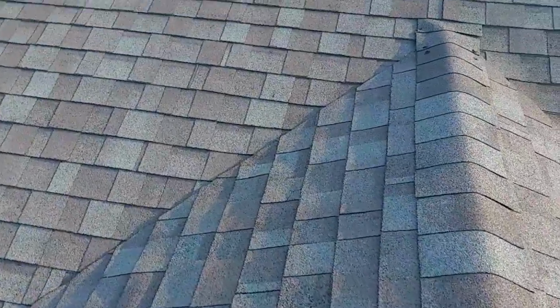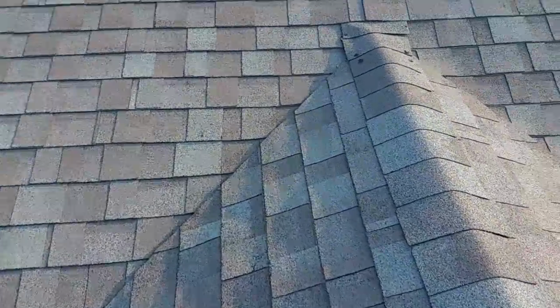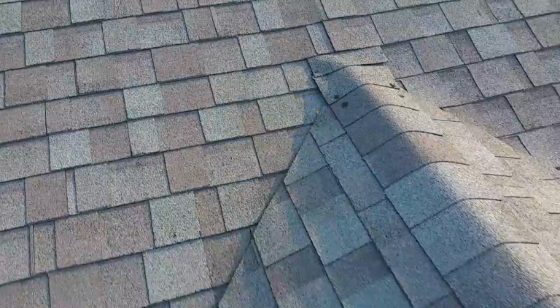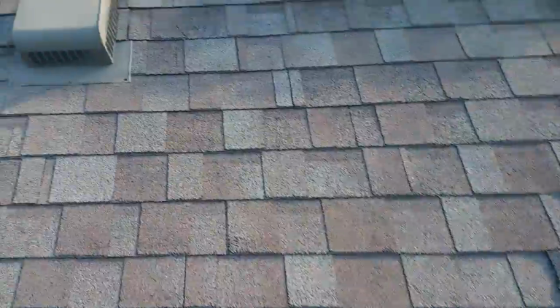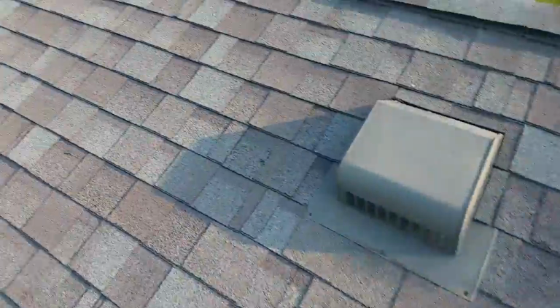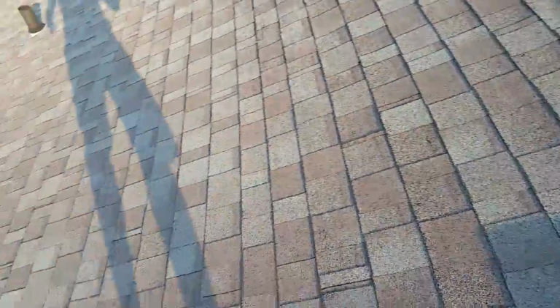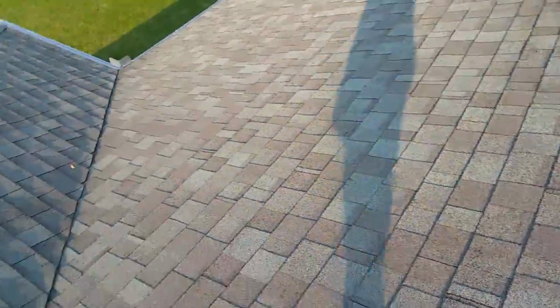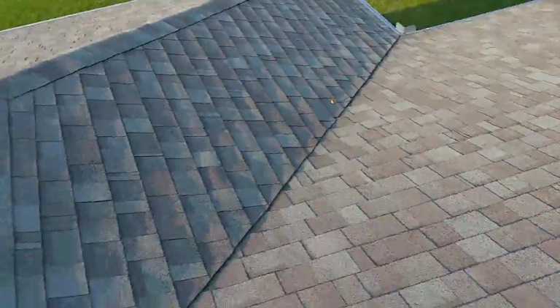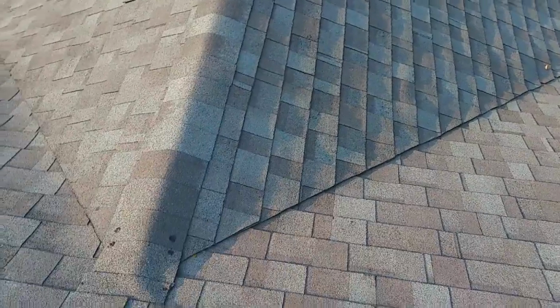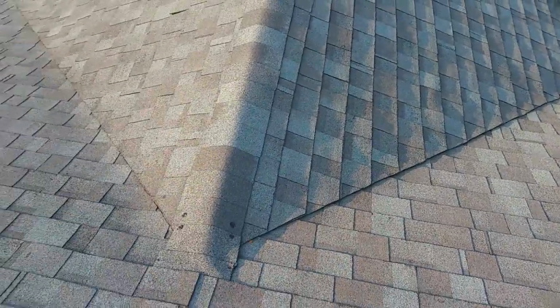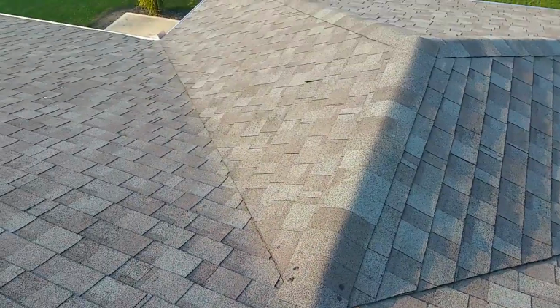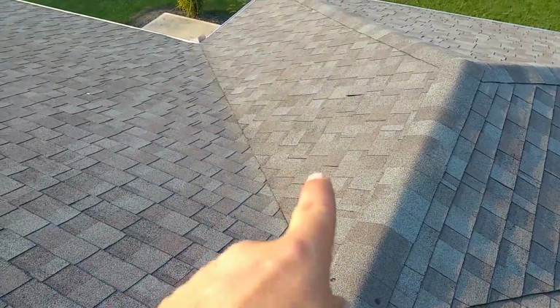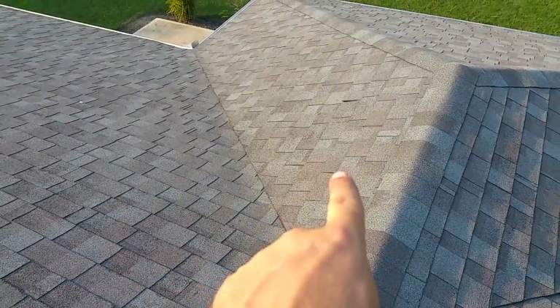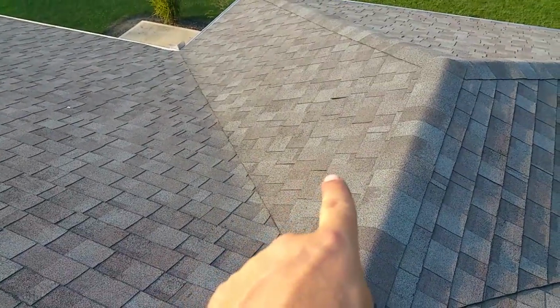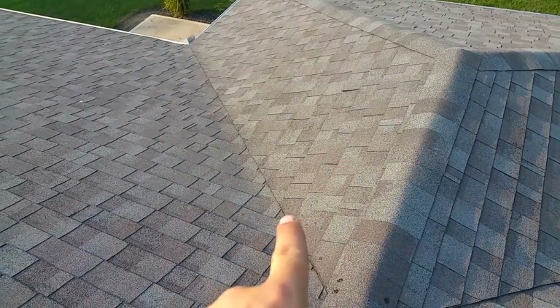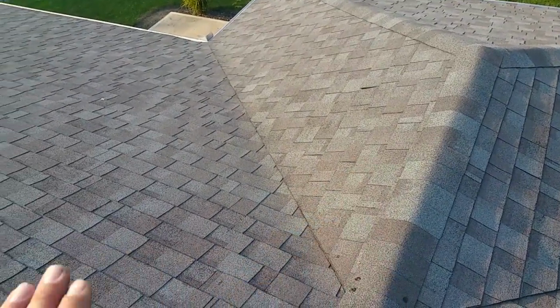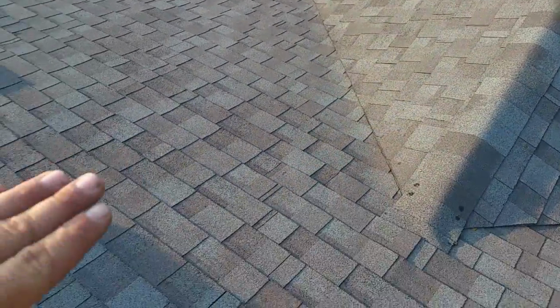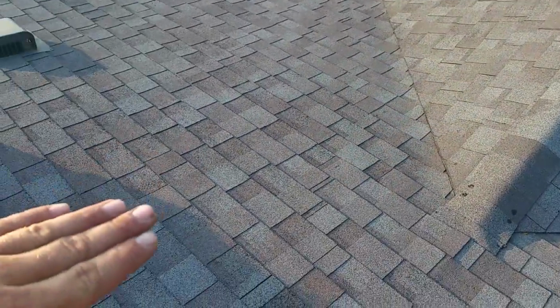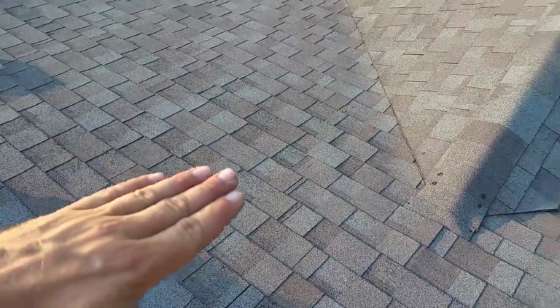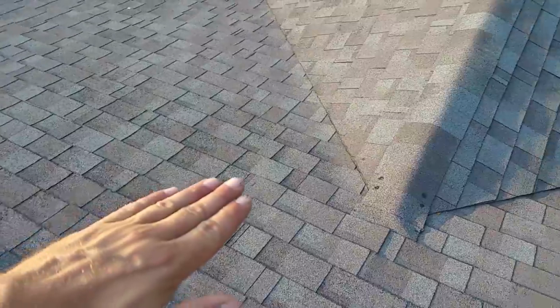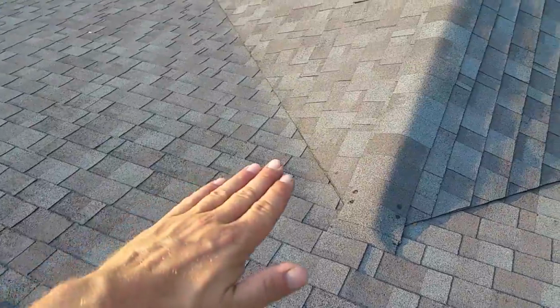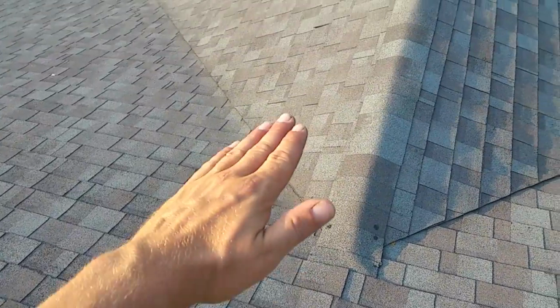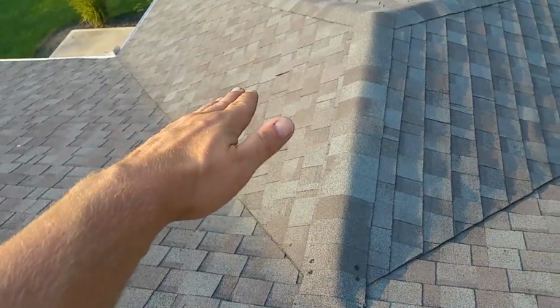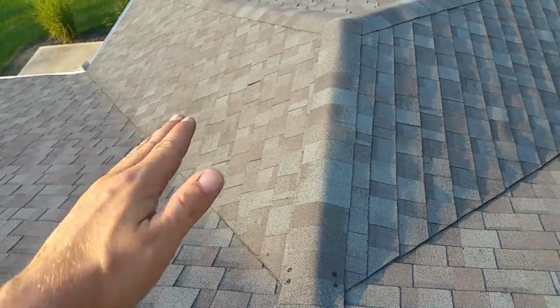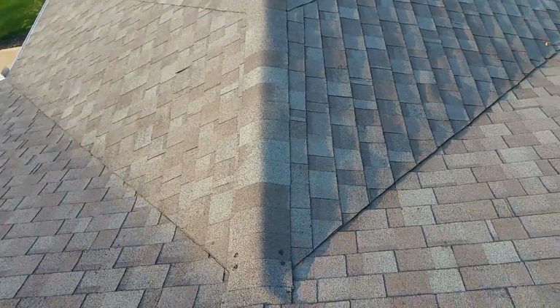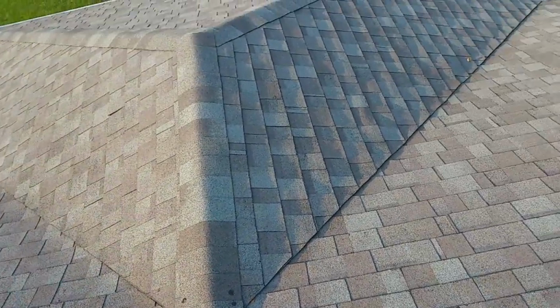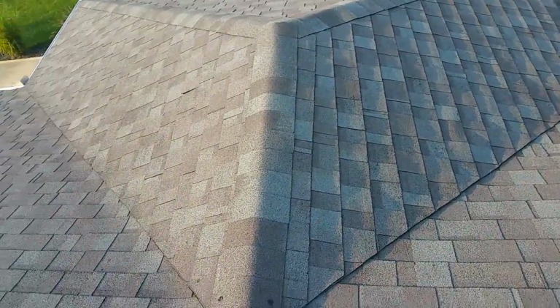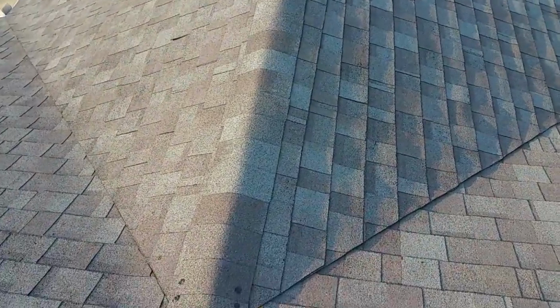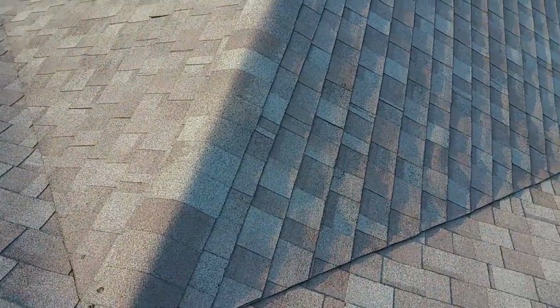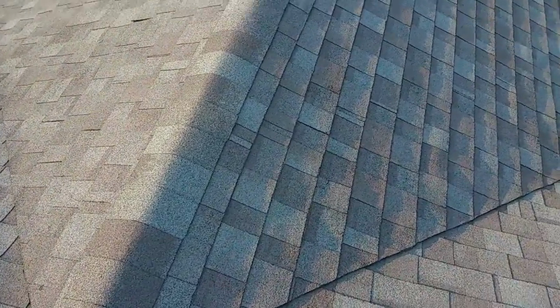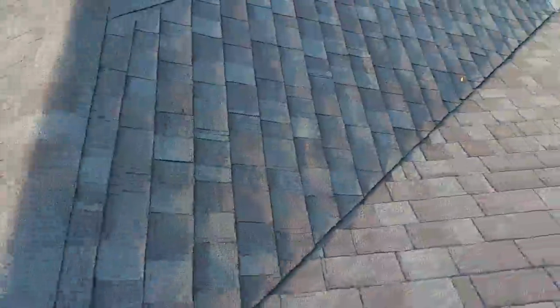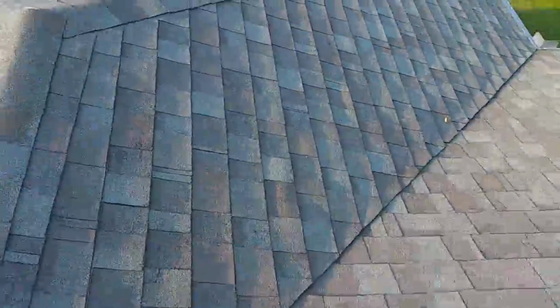Another thing — not to nitpick someone else's work, because there's more than one way to skin a cat, but this is not right. This slope should have been run first, so all the water sheds off this main slope of the roof, comes down onto that dormer, and runs off into your gutters. They kind of flipped that around backwards.